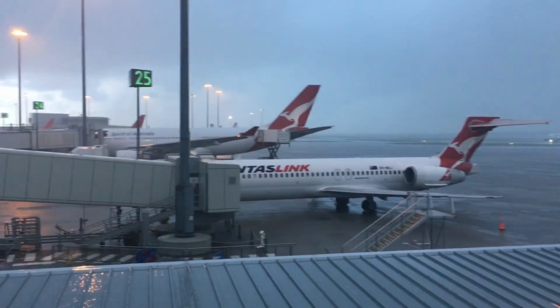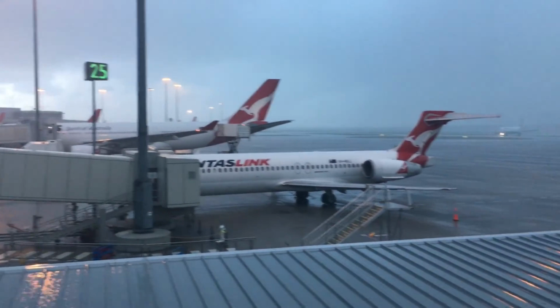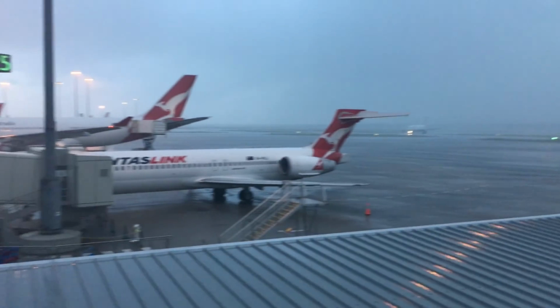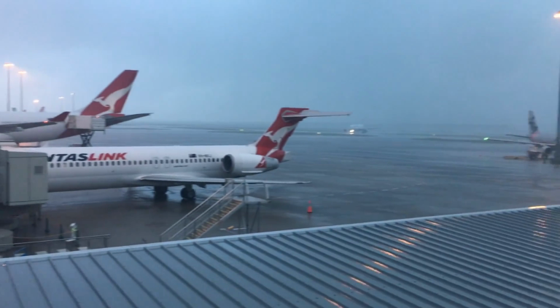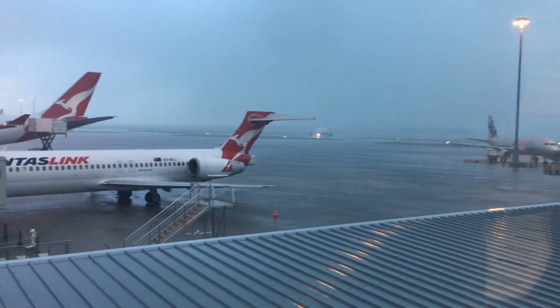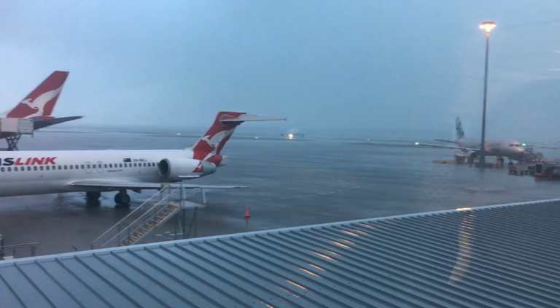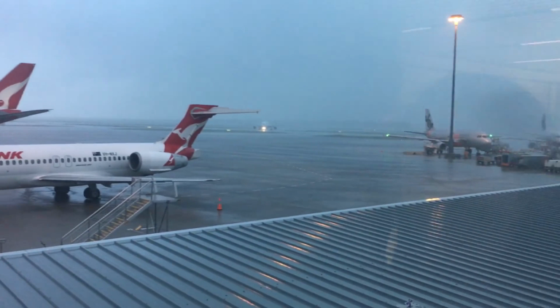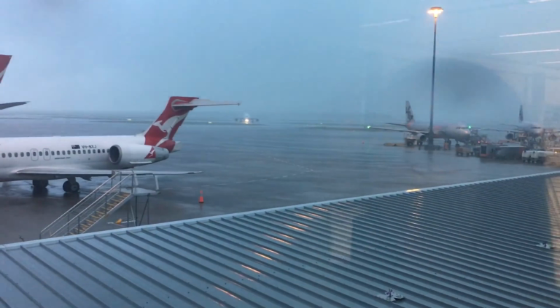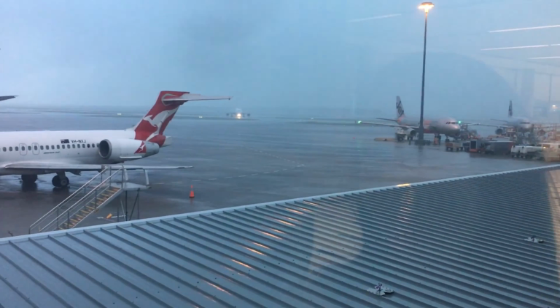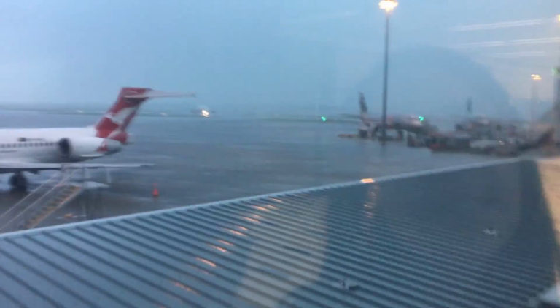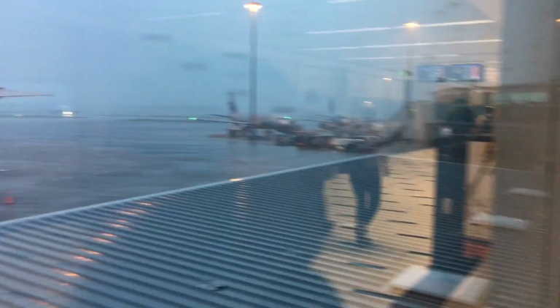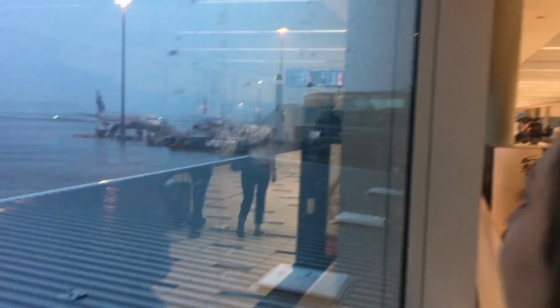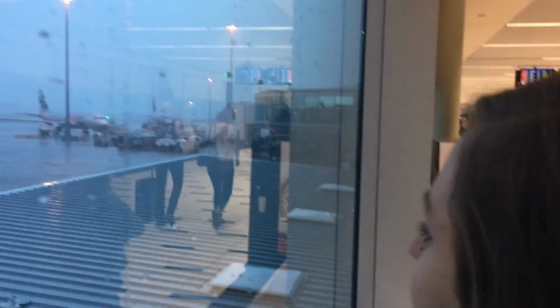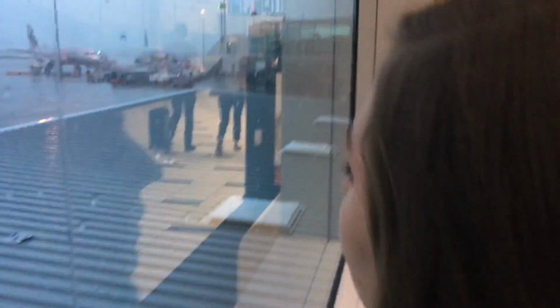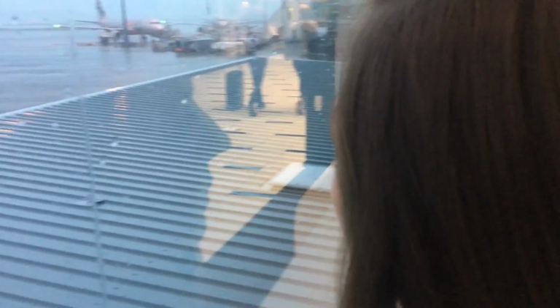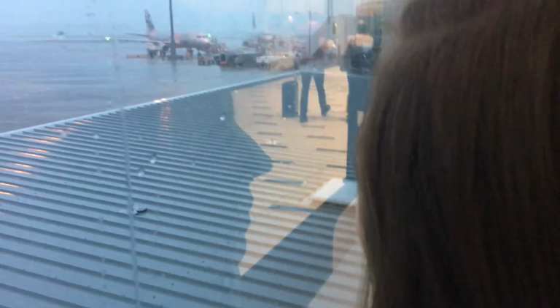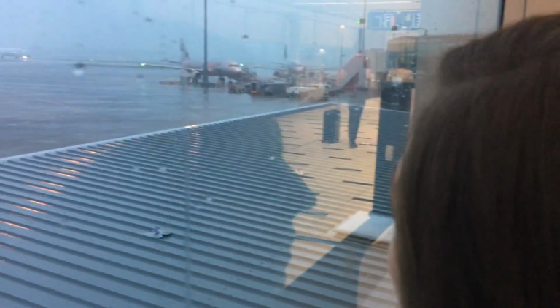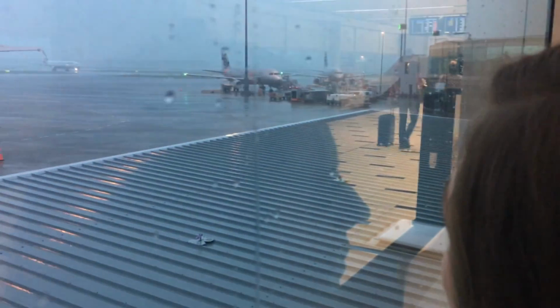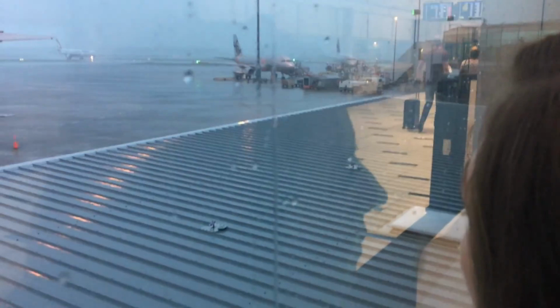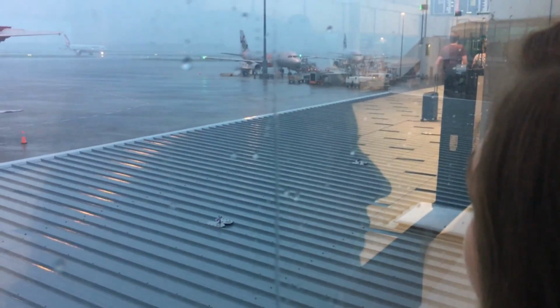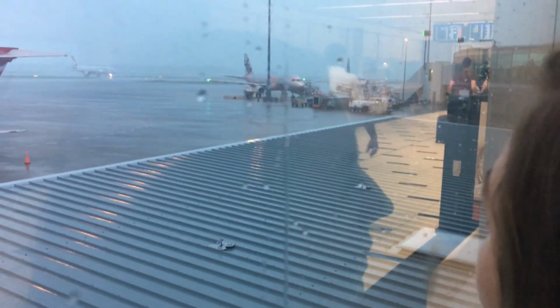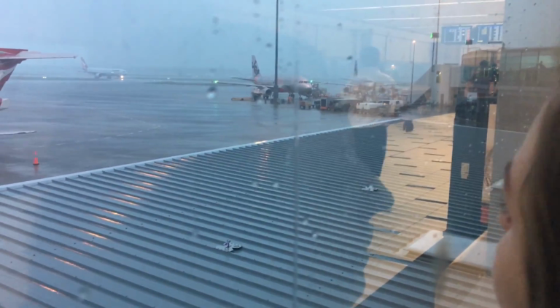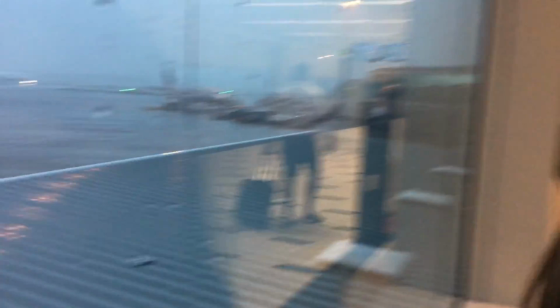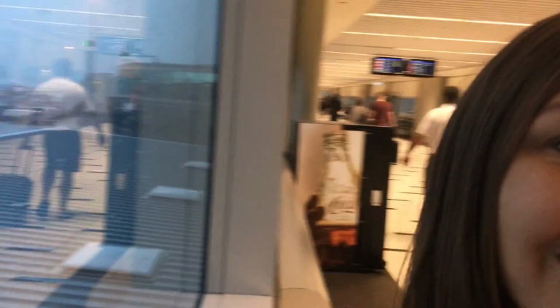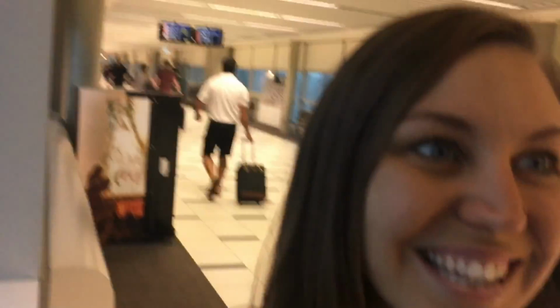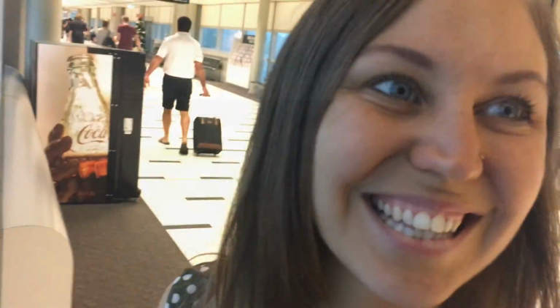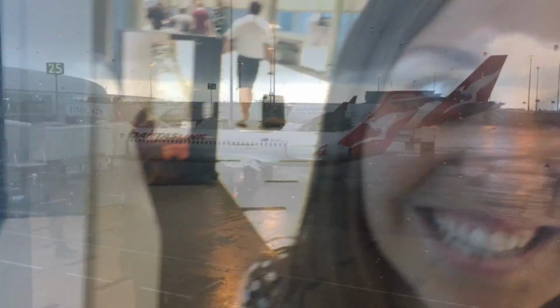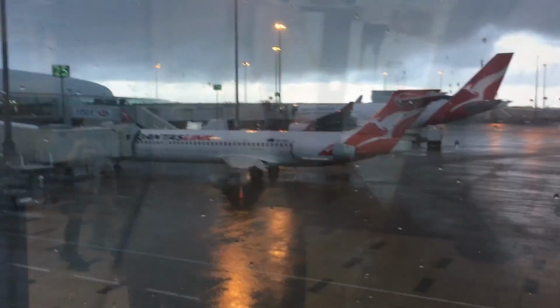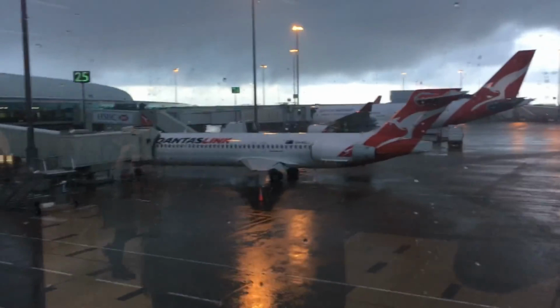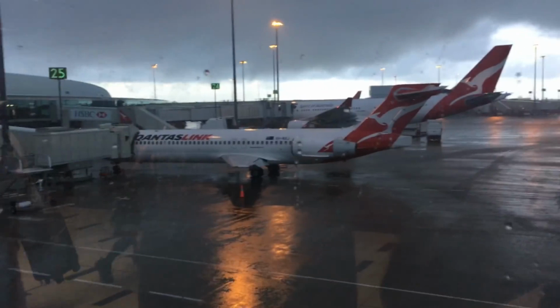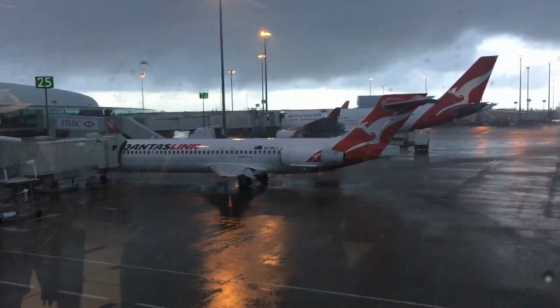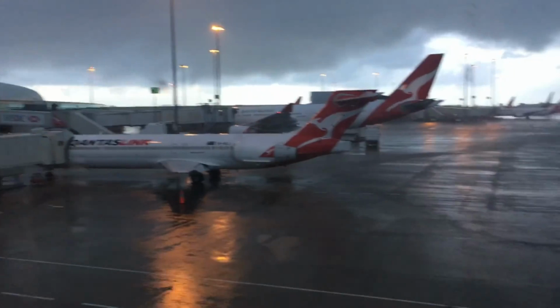Hannah and I were up at the crack of dawn to head up to Cairns. We had high hopes of being up there early, but we were met with a storm at the airport, delaying us an hour.